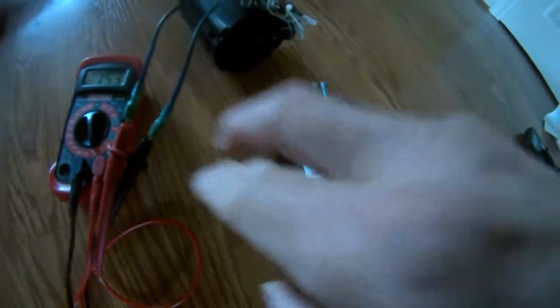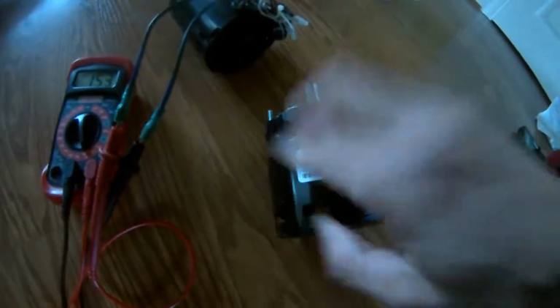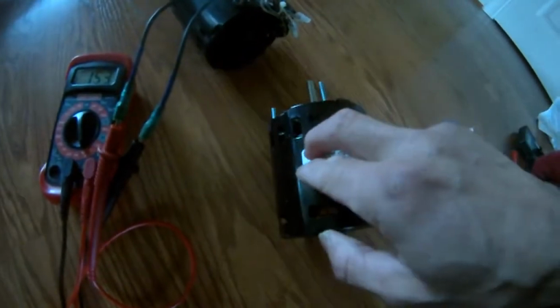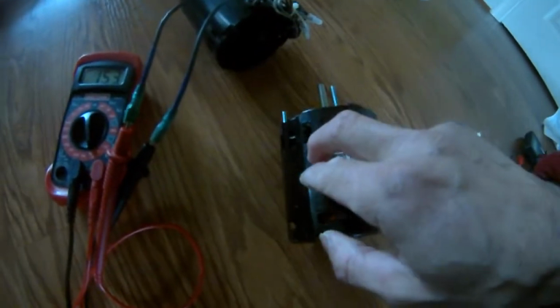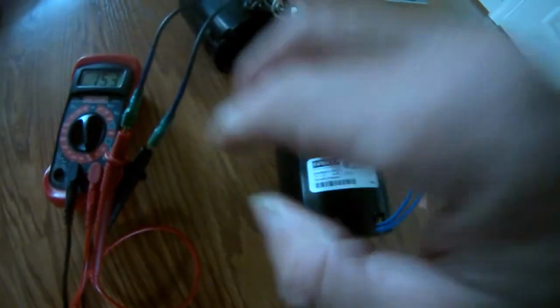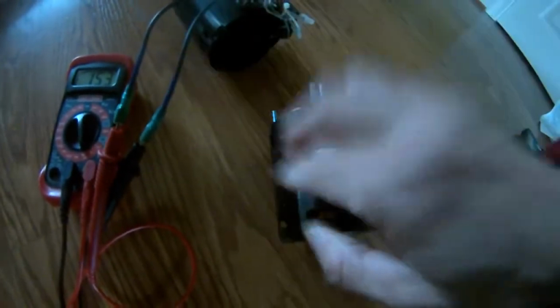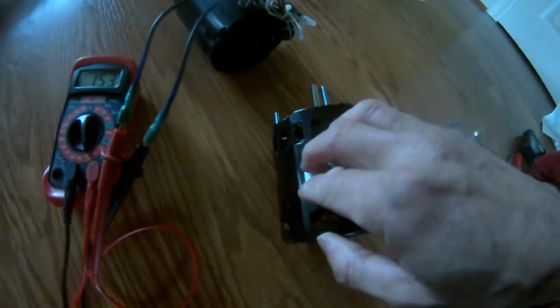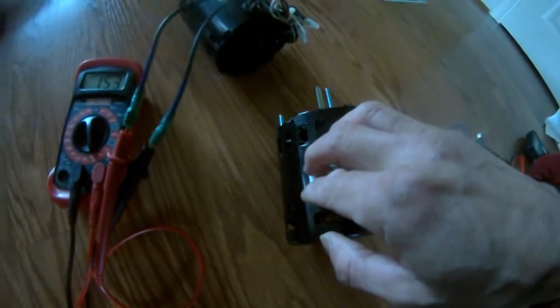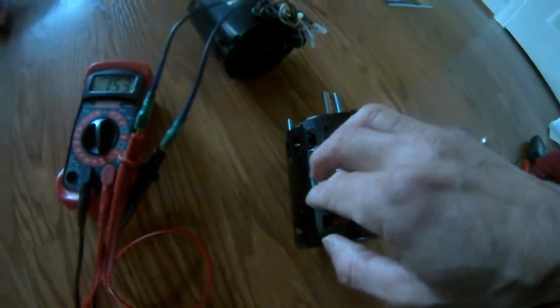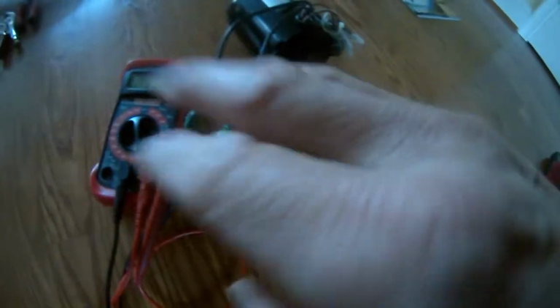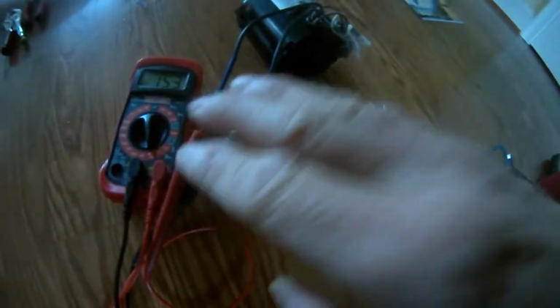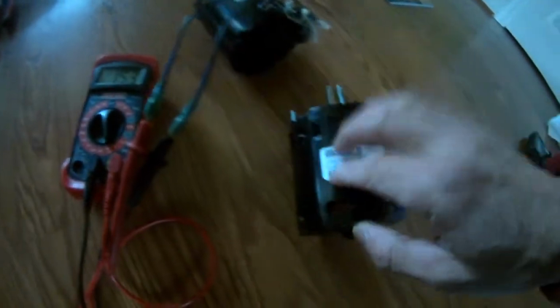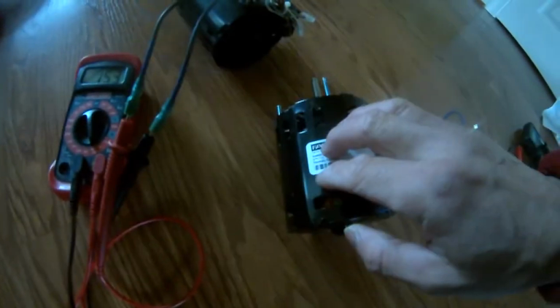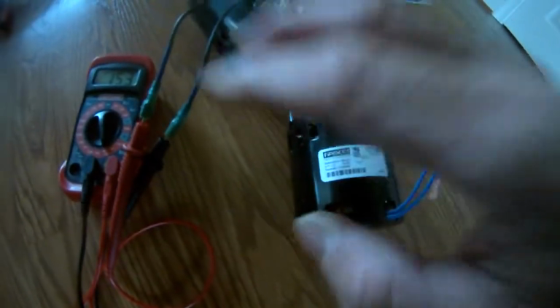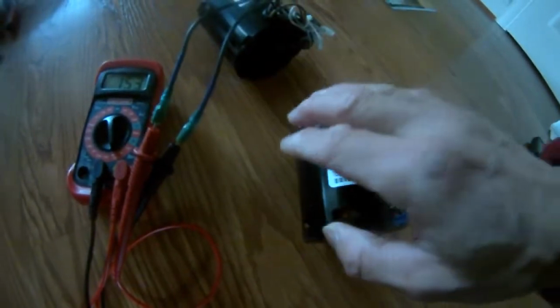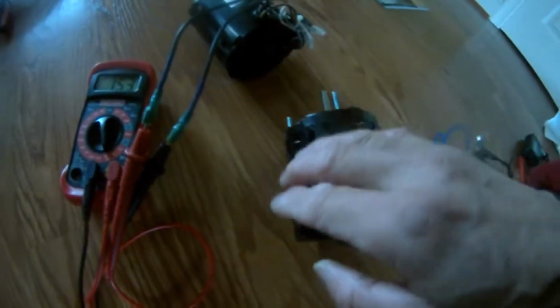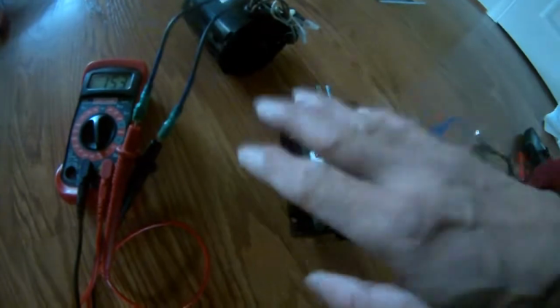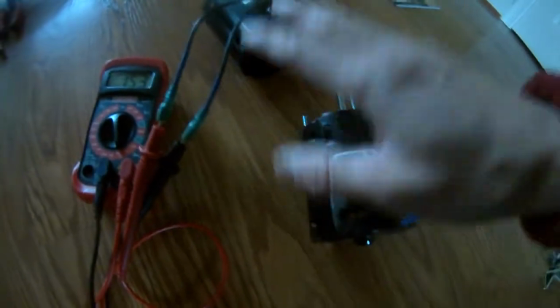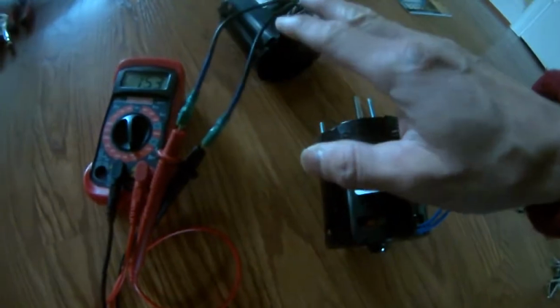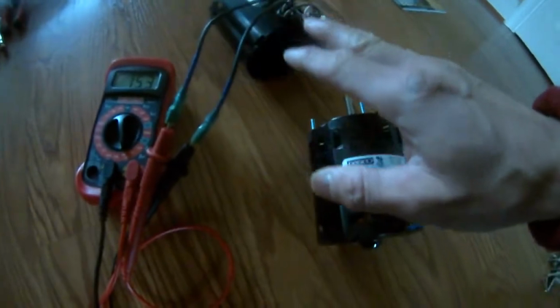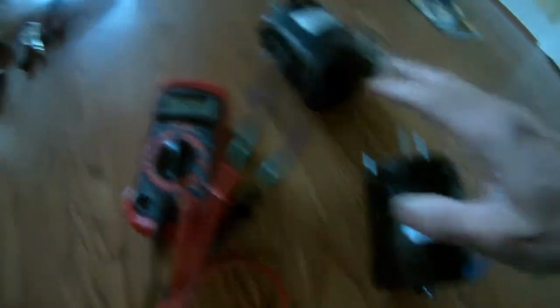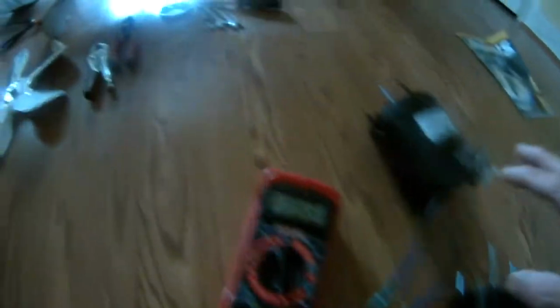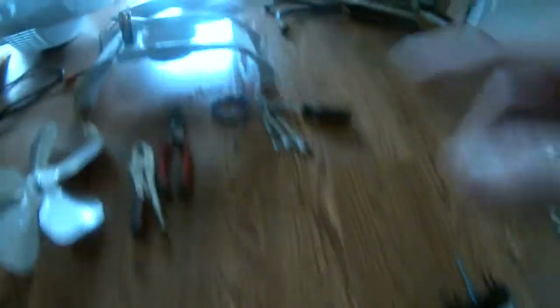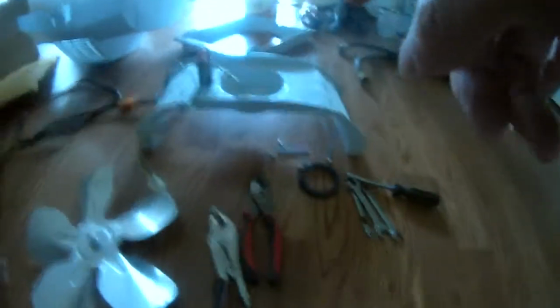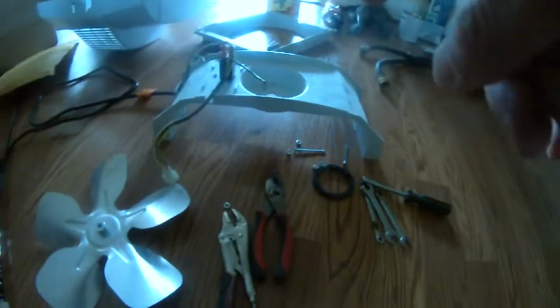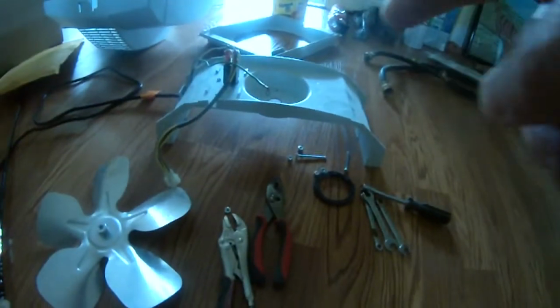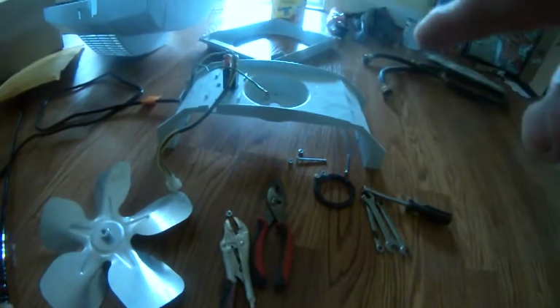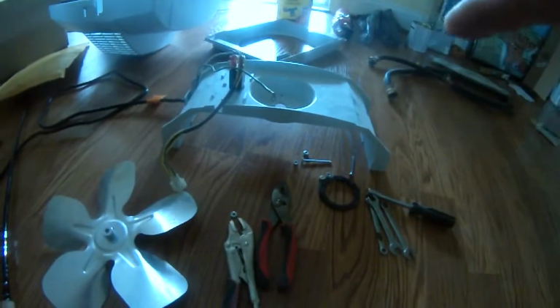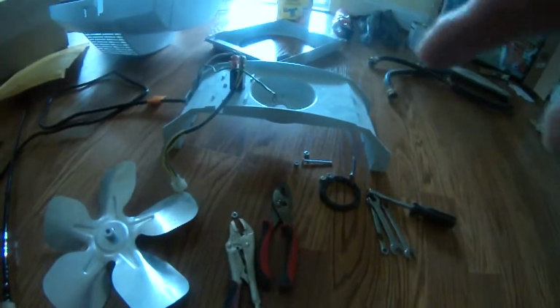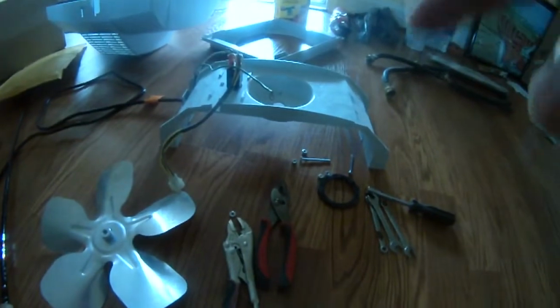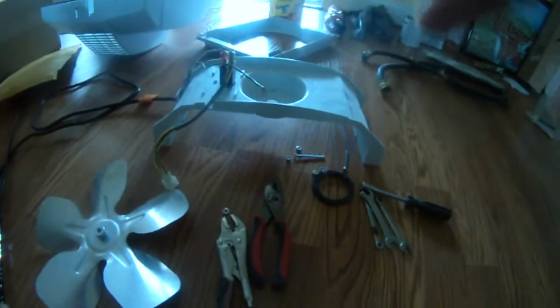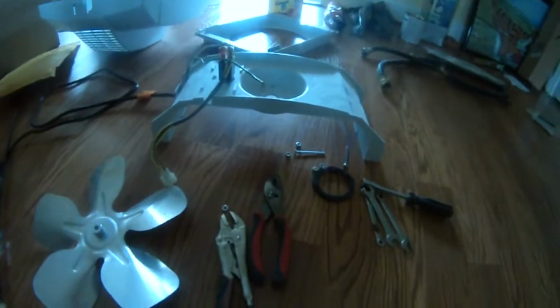This is the bad motor that shows 153 ohms. This is the good motor that shows 21 ohms. I'm going to put this on and see if this works. Hopefully I'm done. This is the whole house humidifier fan — this is the good motor.